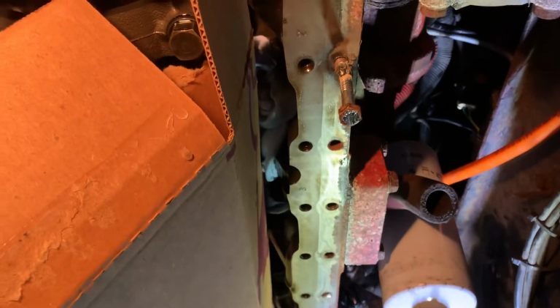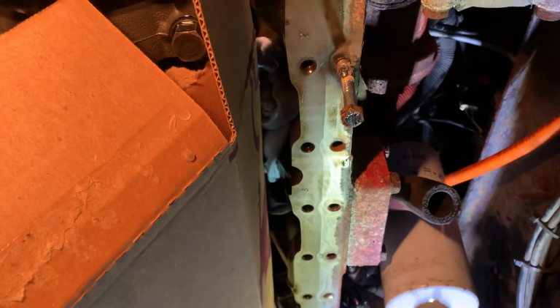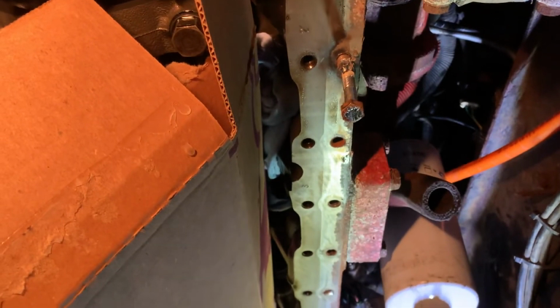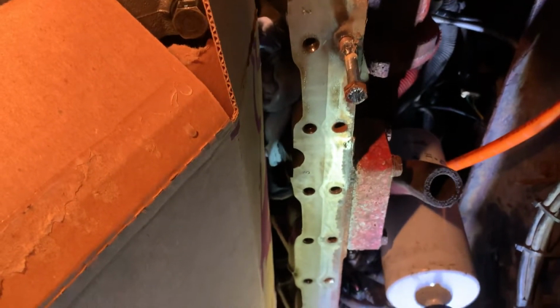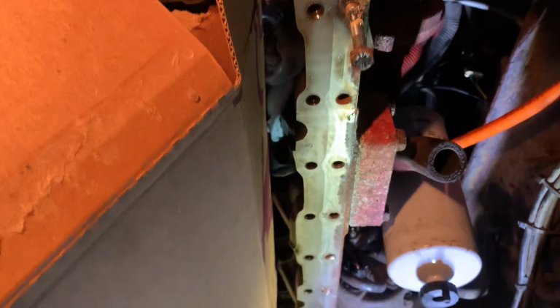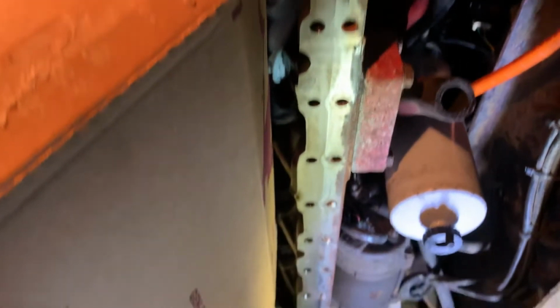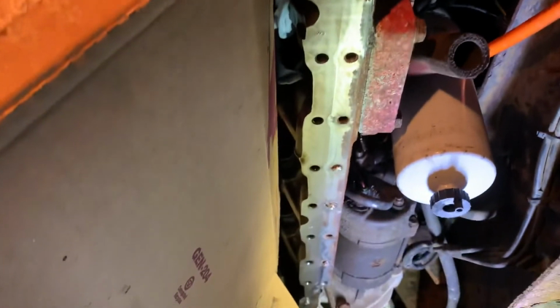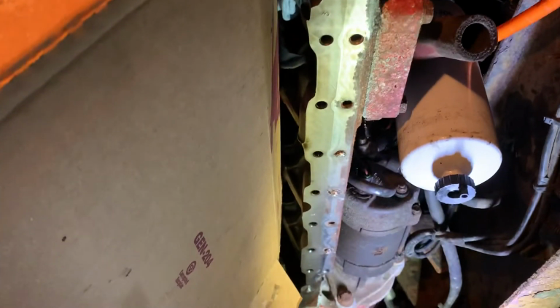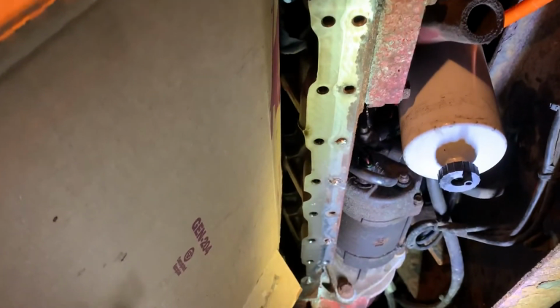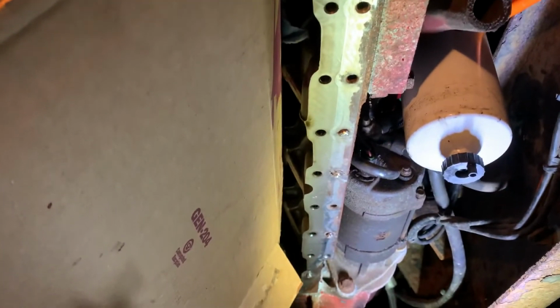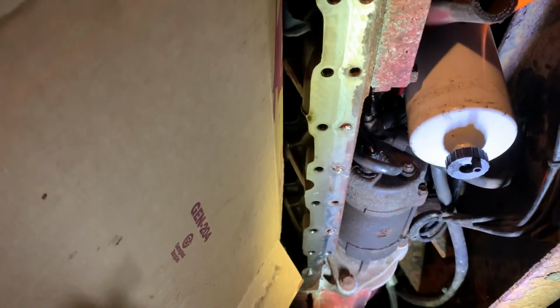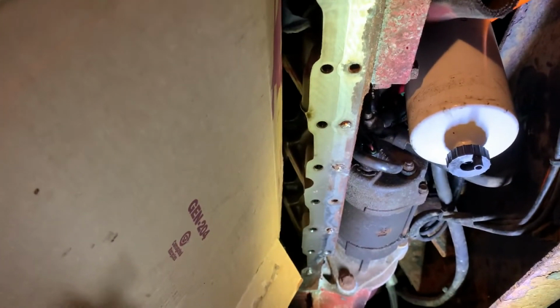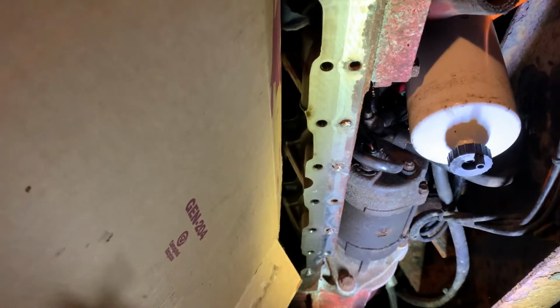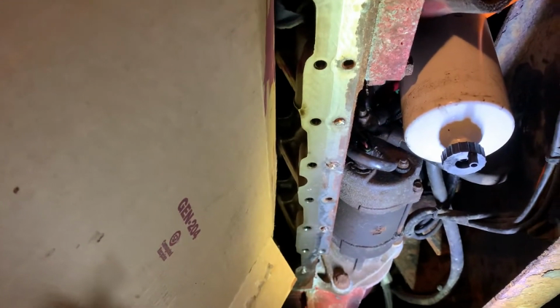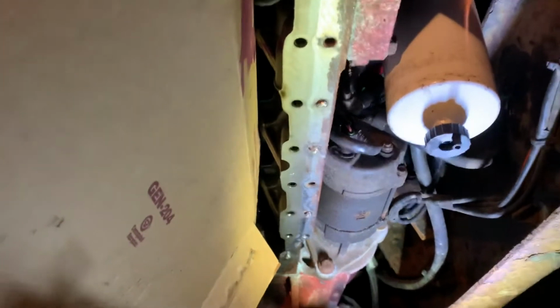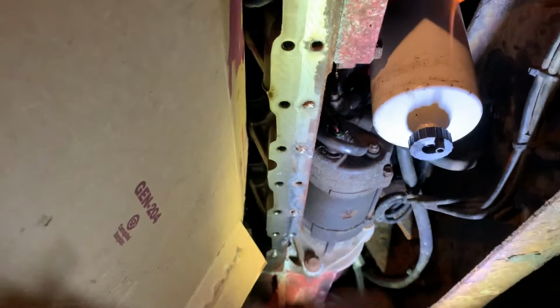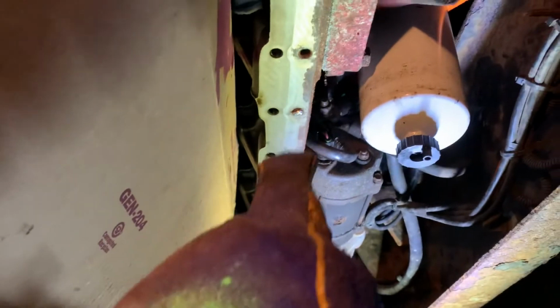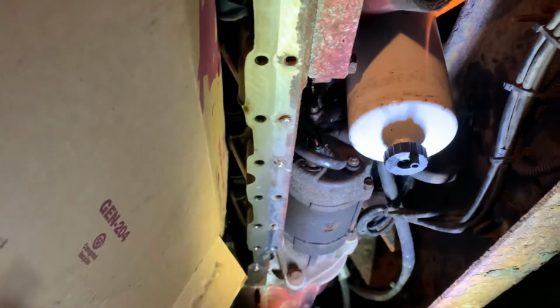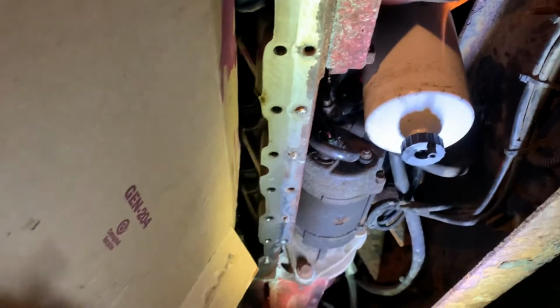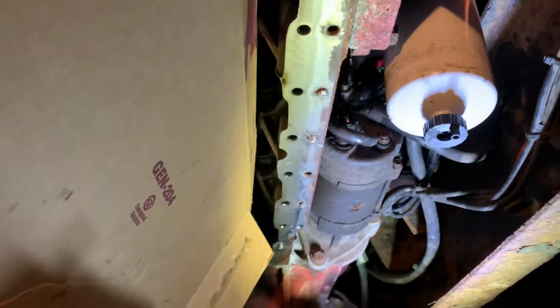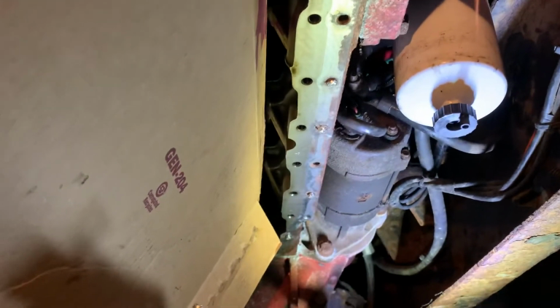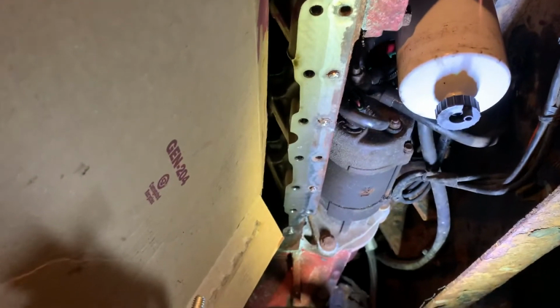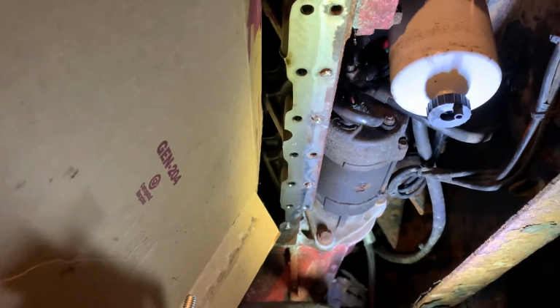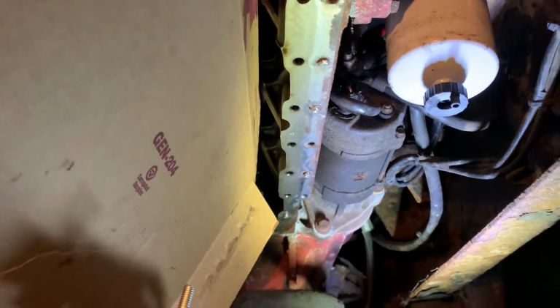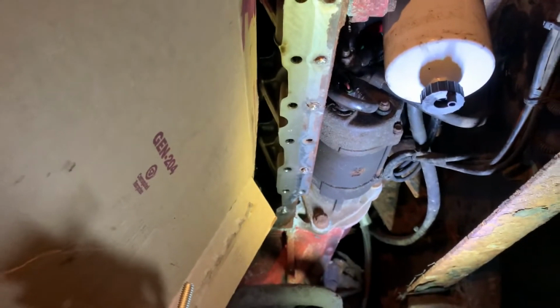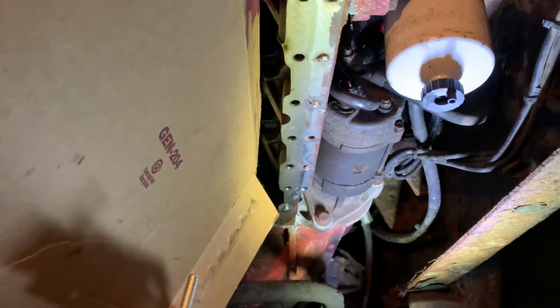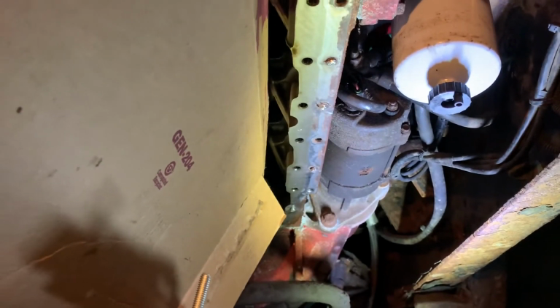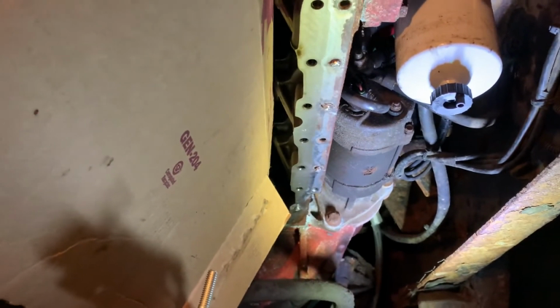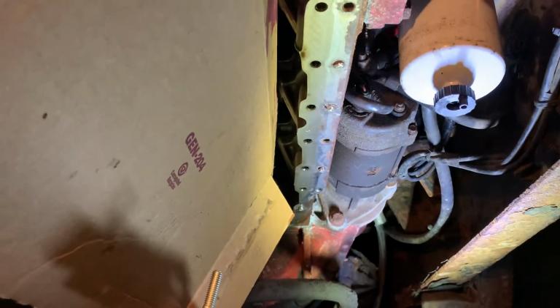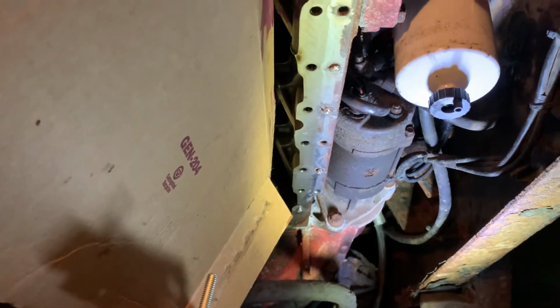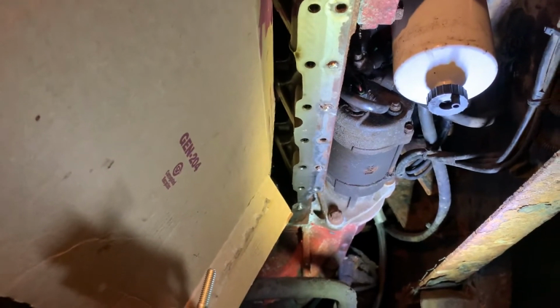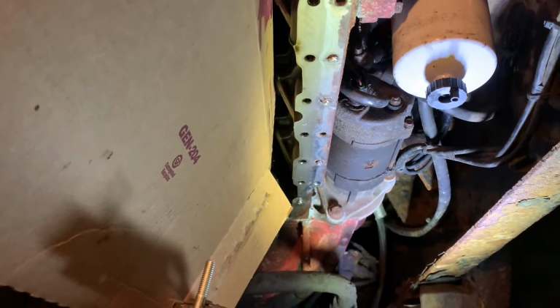The question is, what do you do to extract the rest of the stud that's stuck in the block, or whatever you're trying to get the stud out of? The best success that I've found is with a welder.